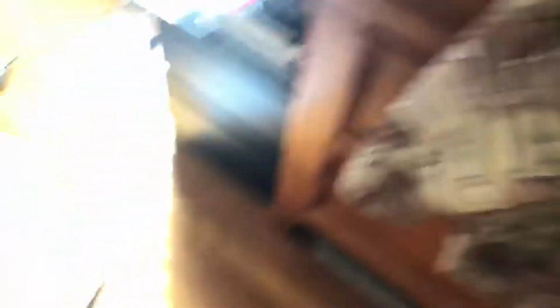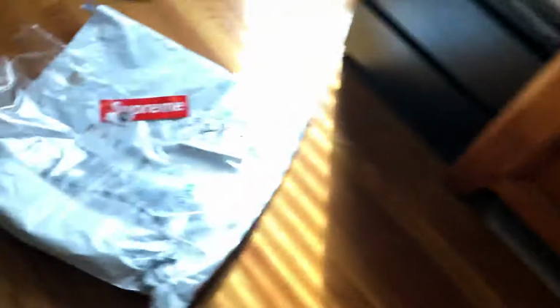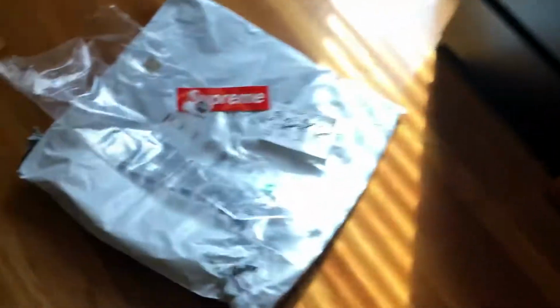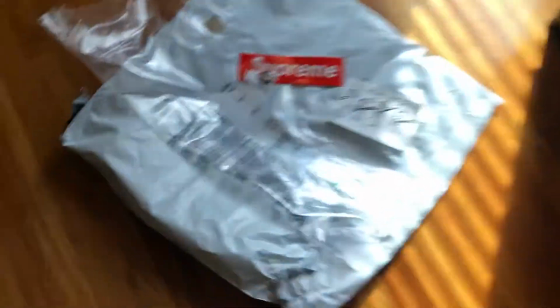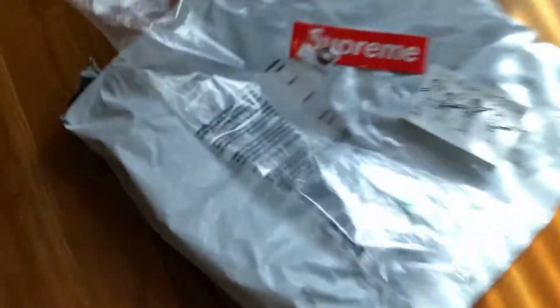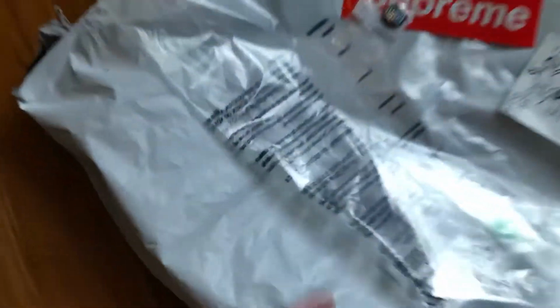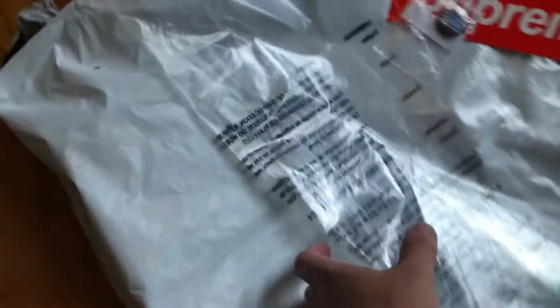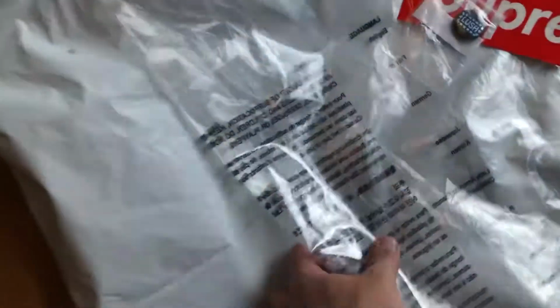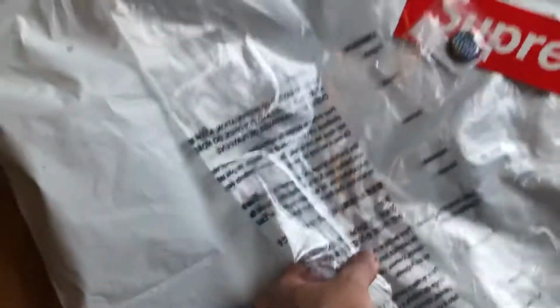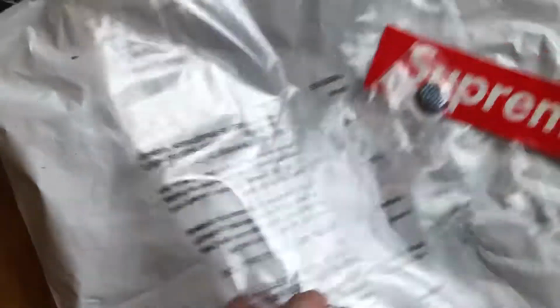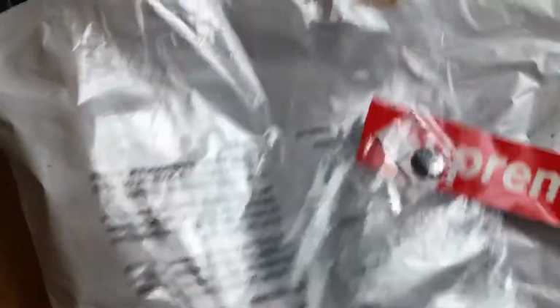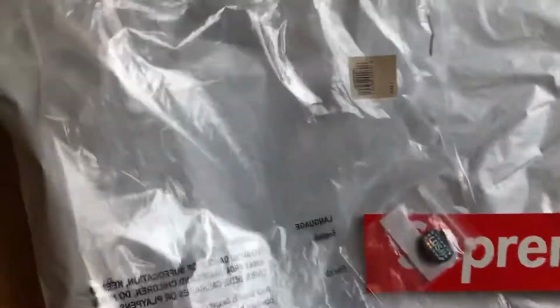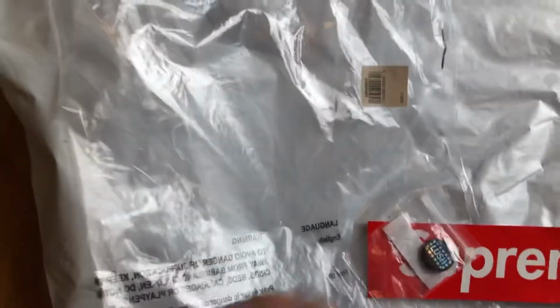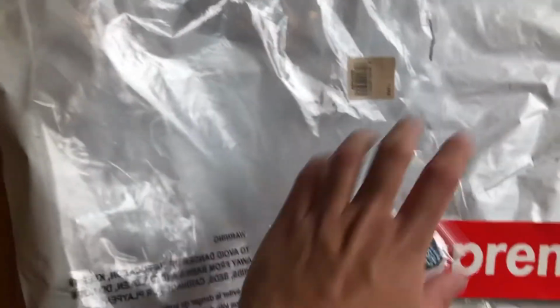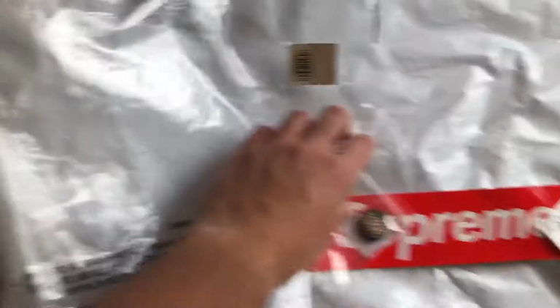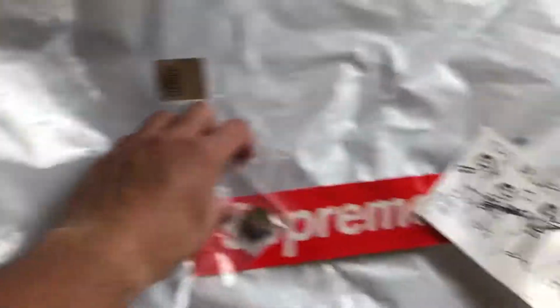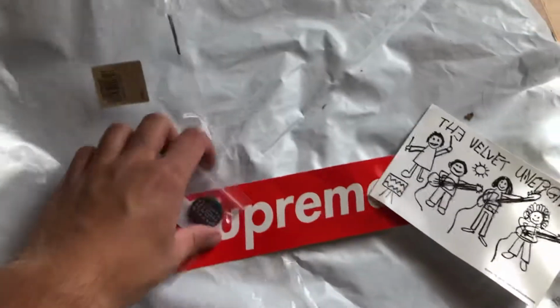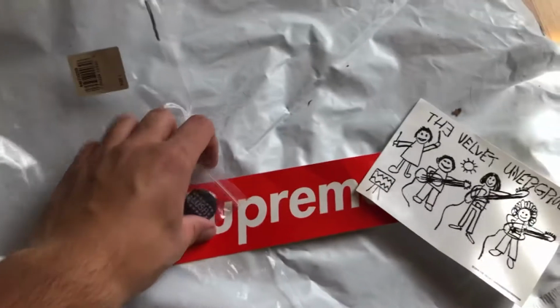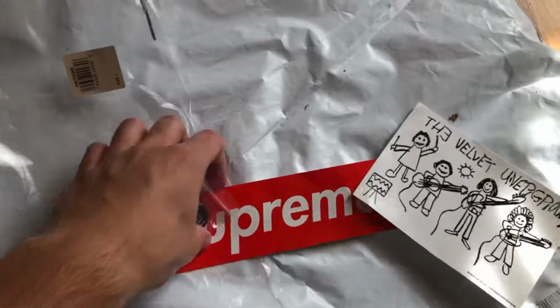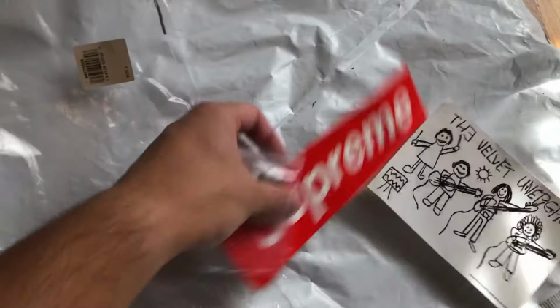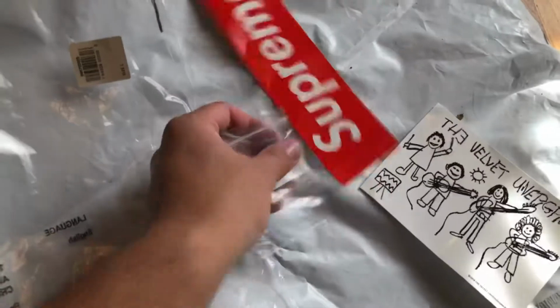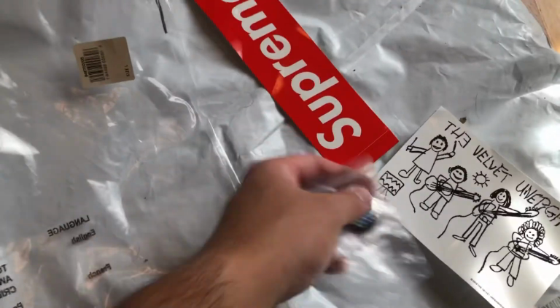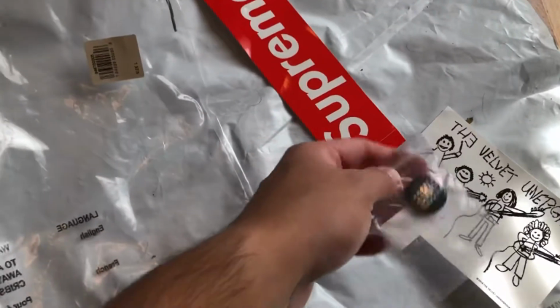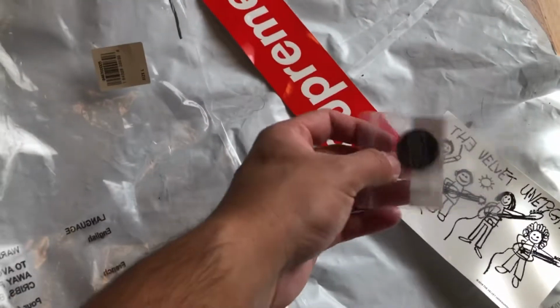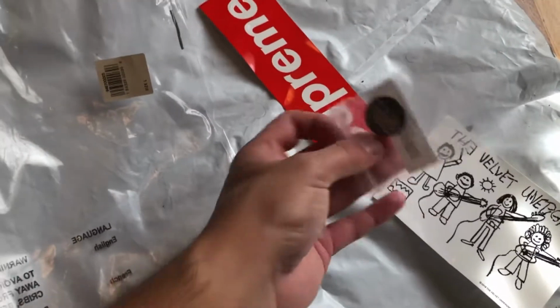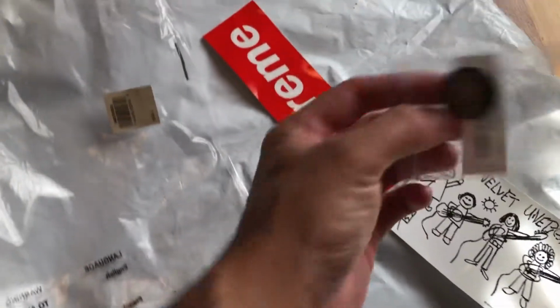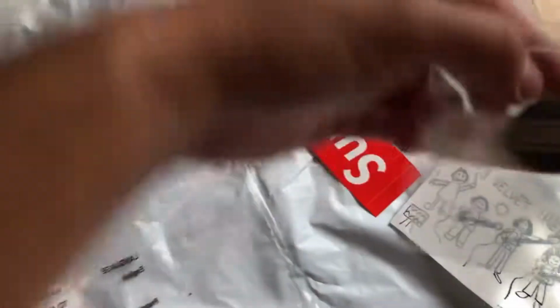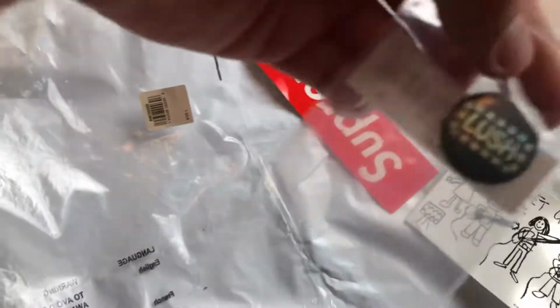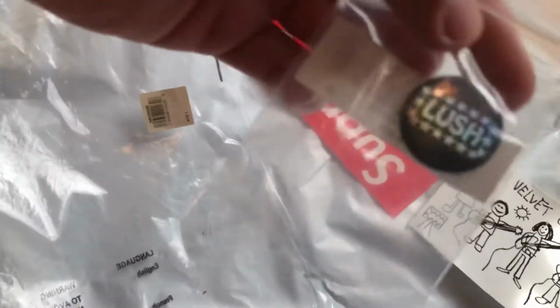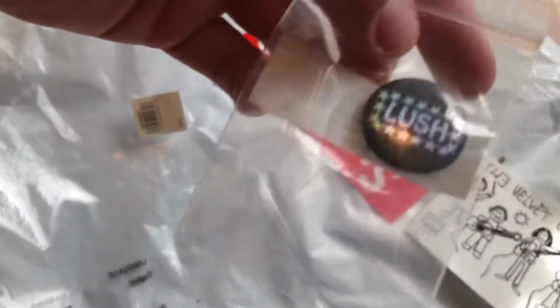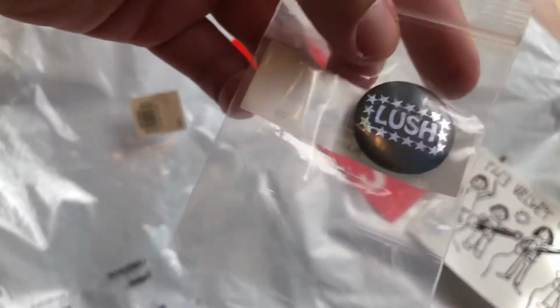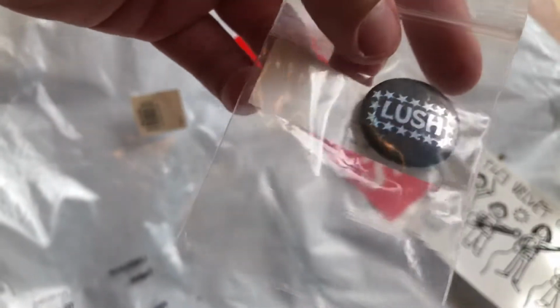Head over to the bag. I got two stickers here — I guess that's the pin you get.